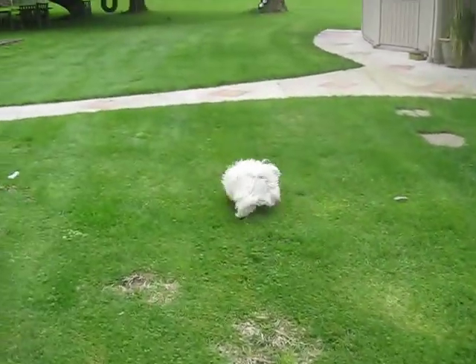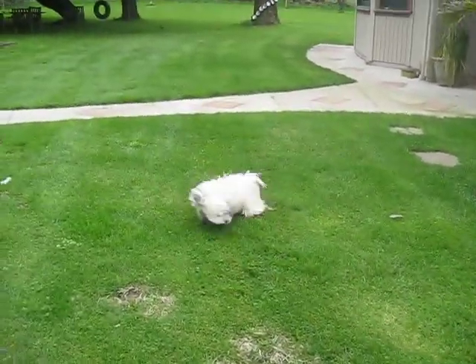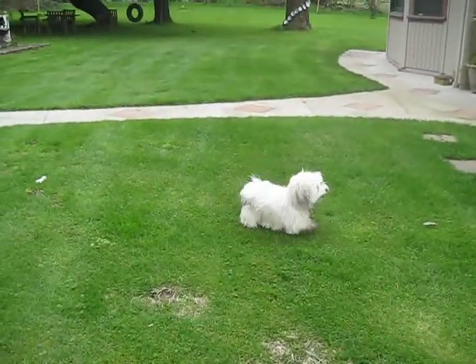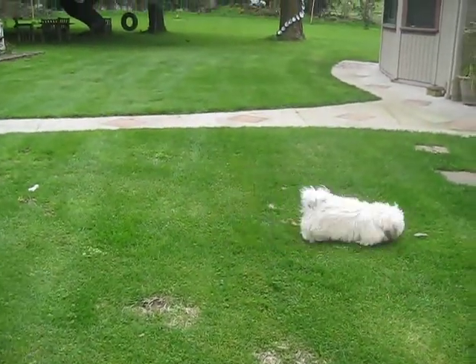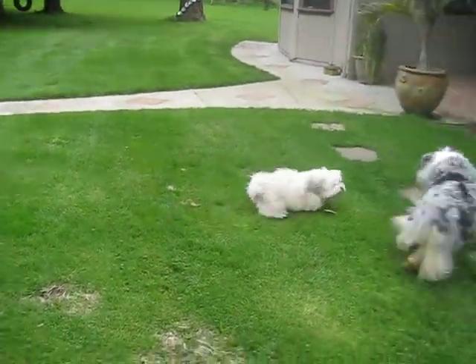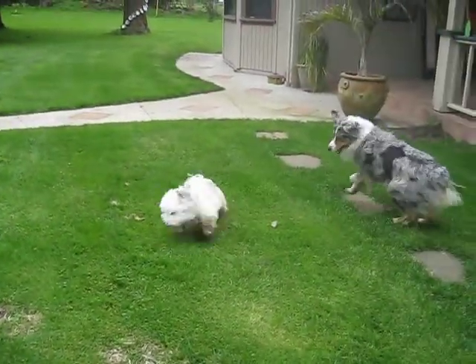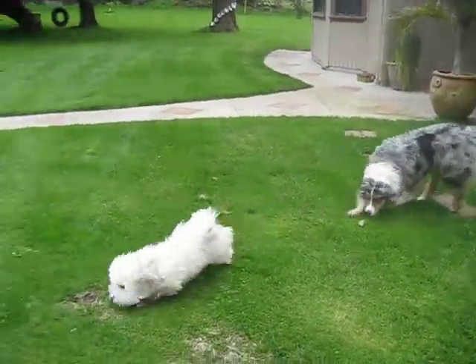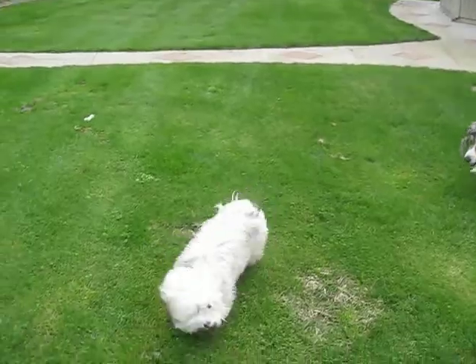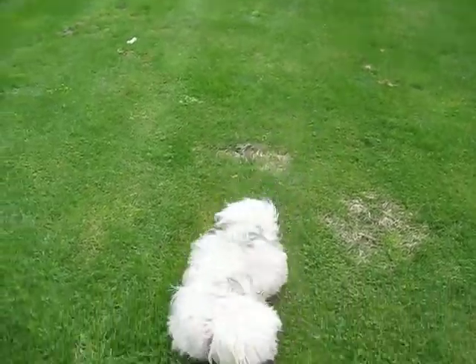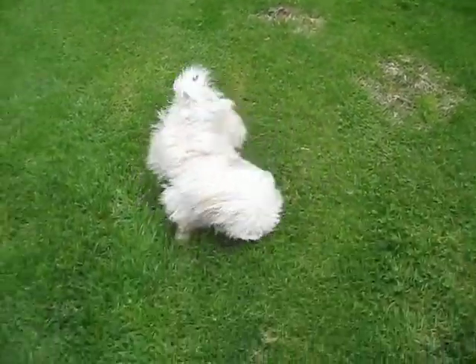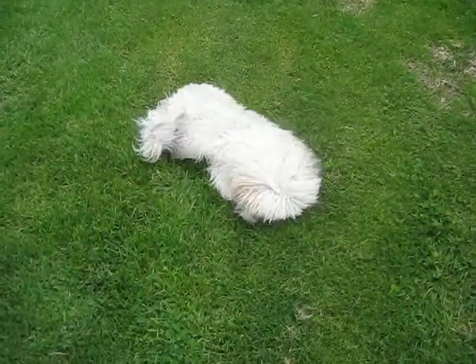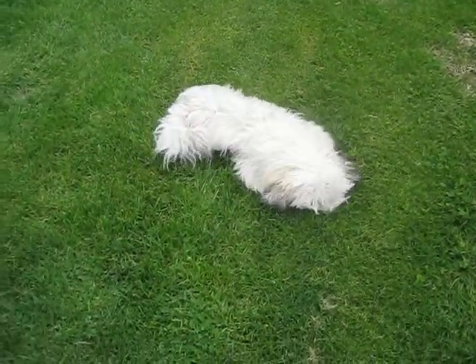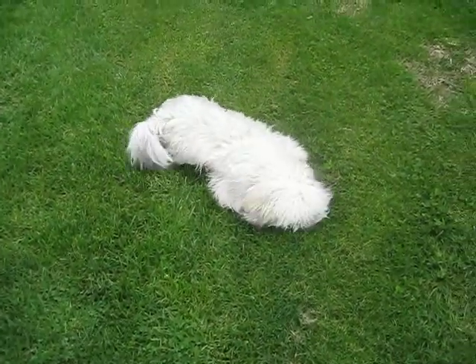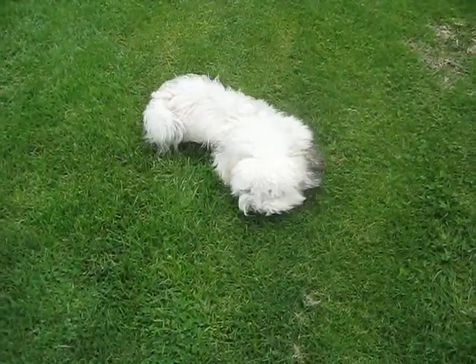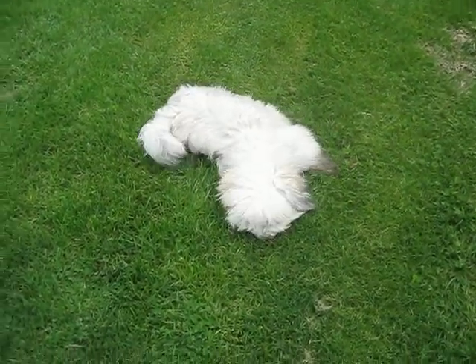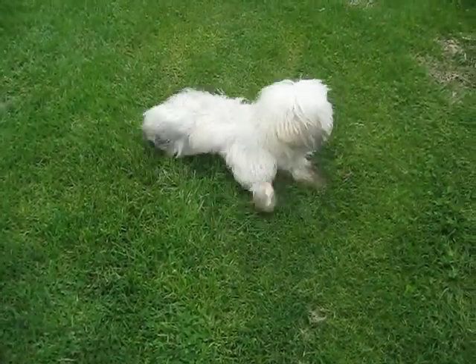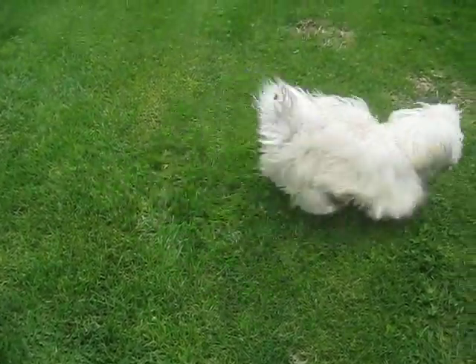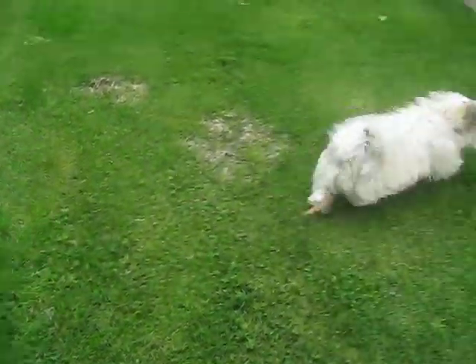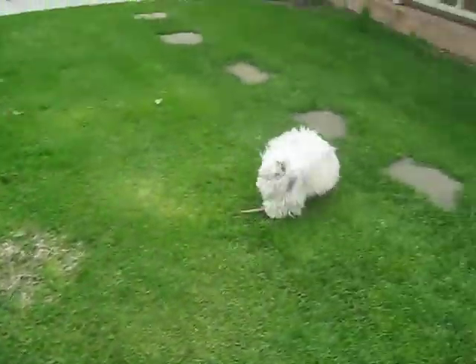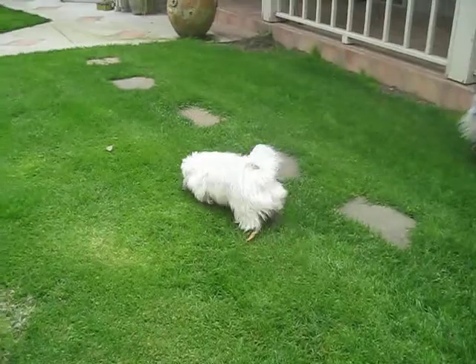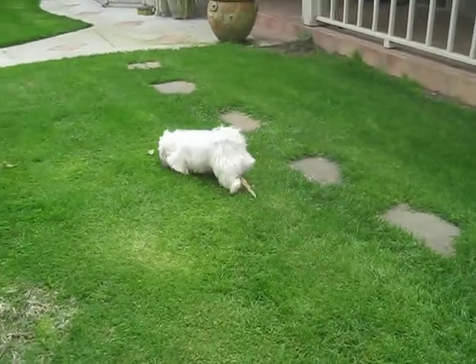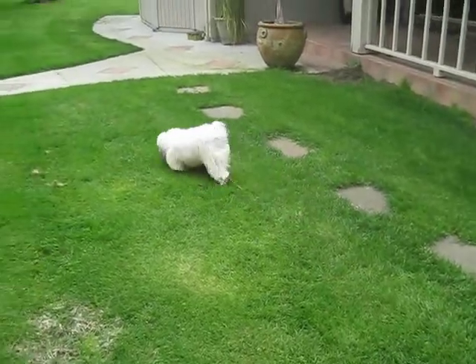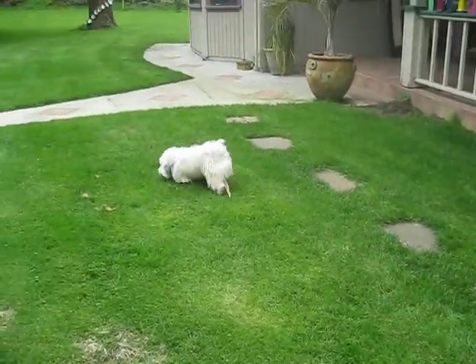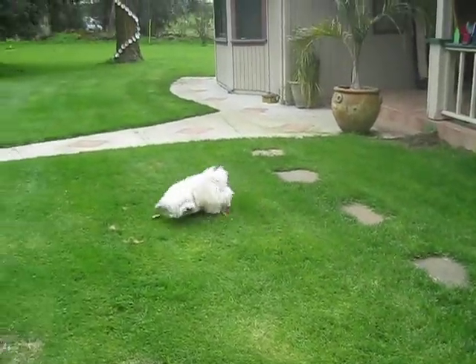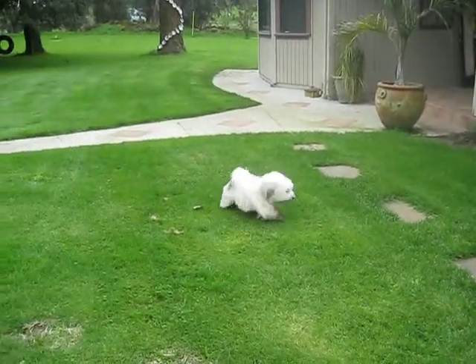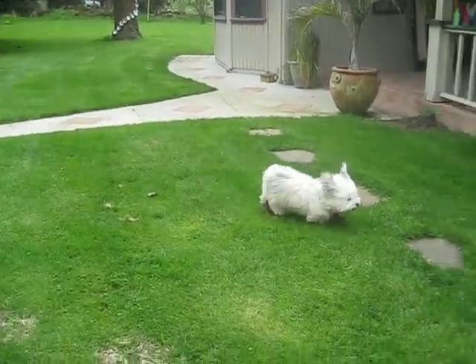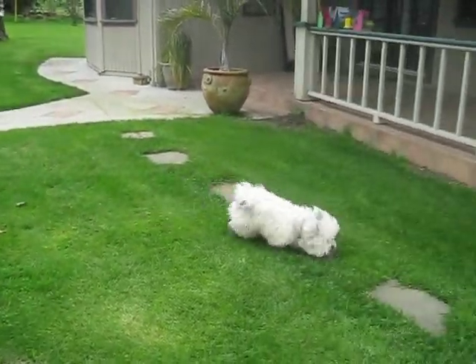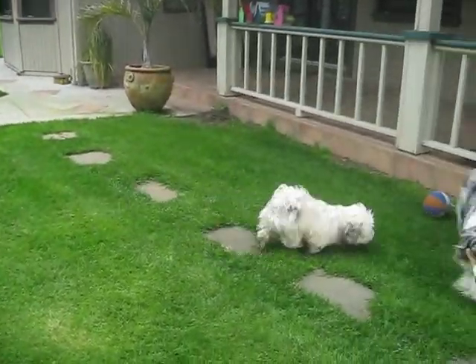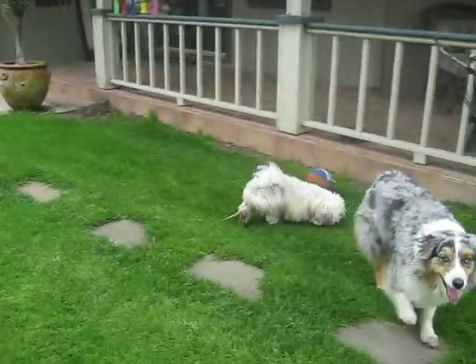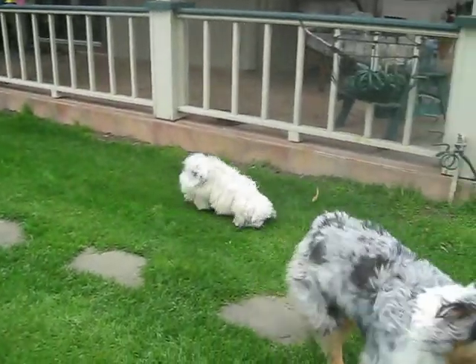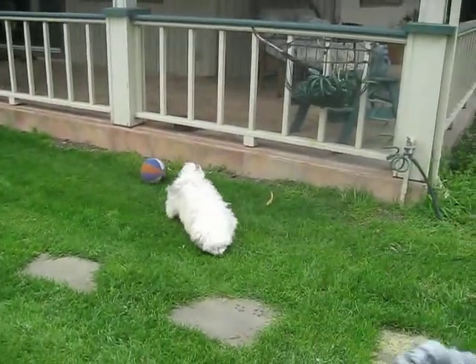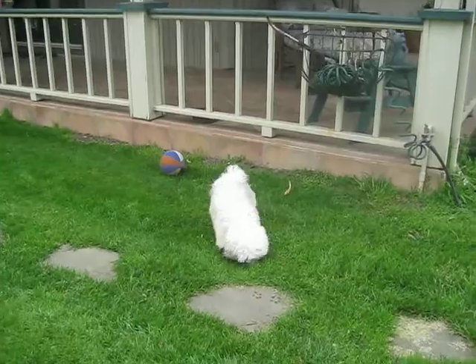Go get him, Chloe. Go get him. It looks like a rug that's just moving around. A little rug. Go, go, go, go.